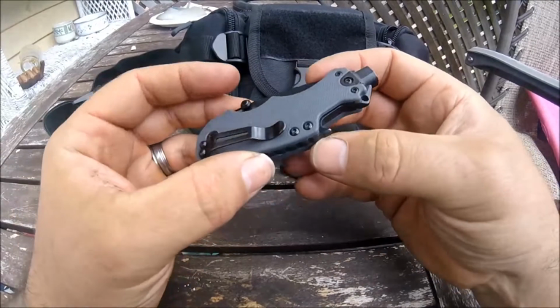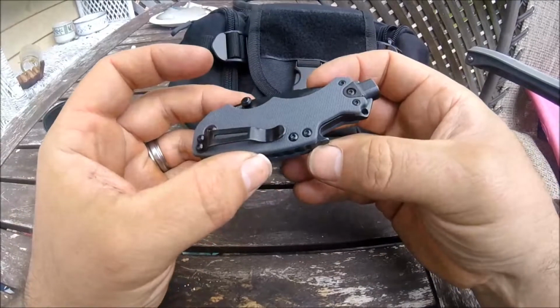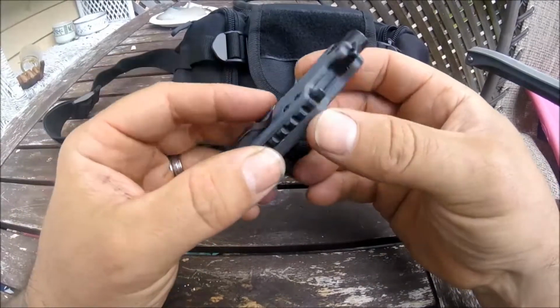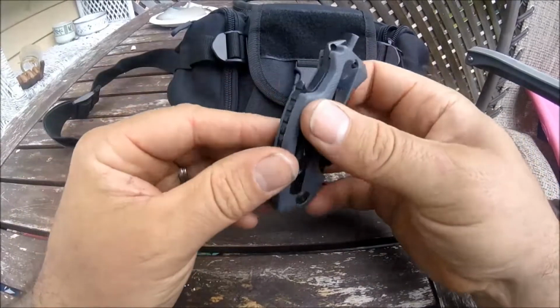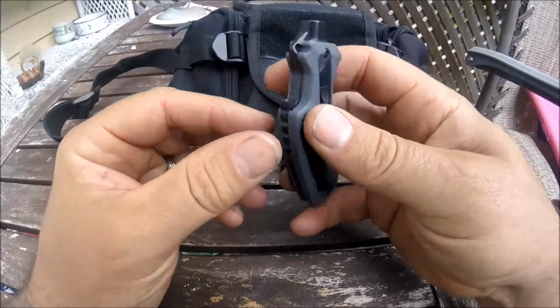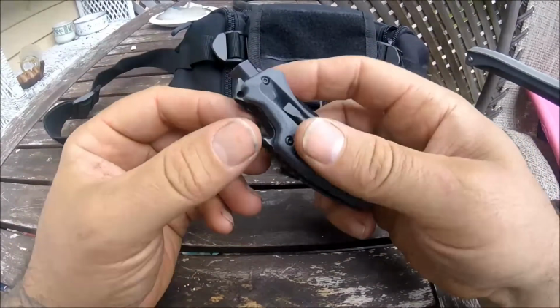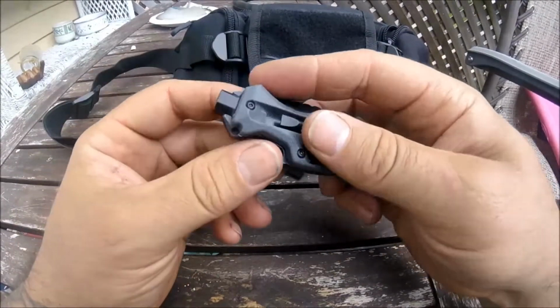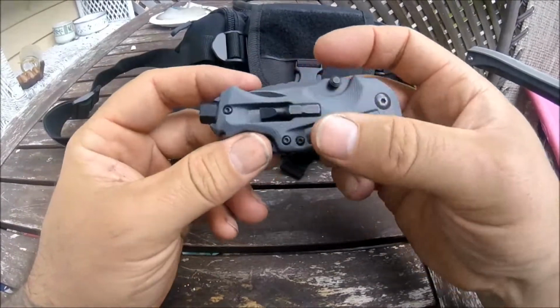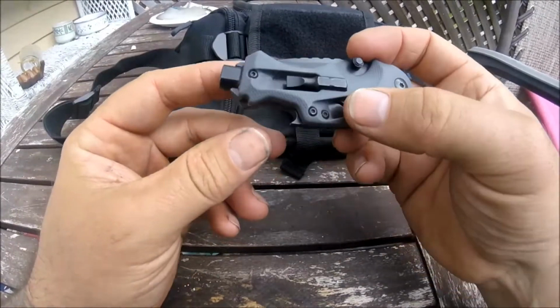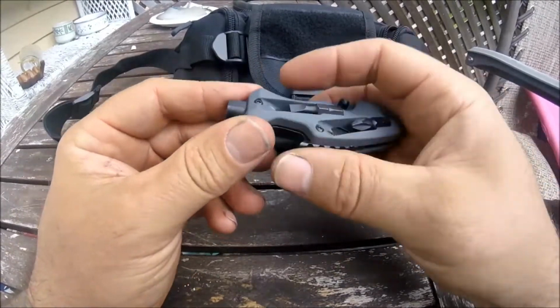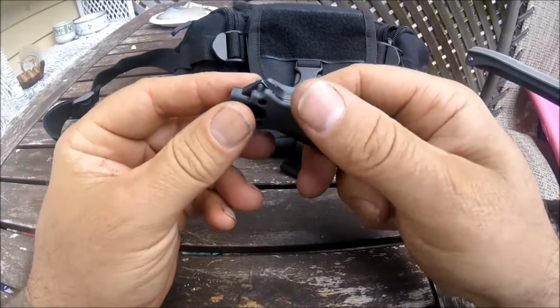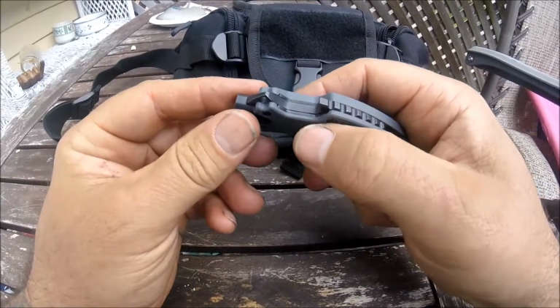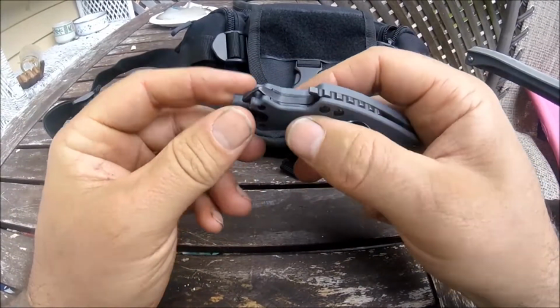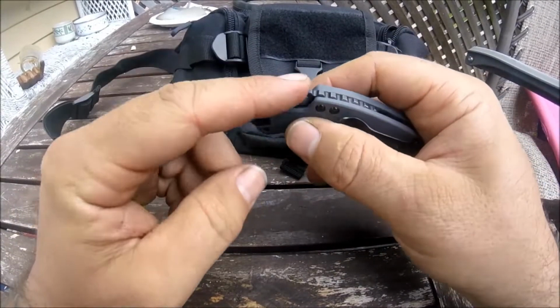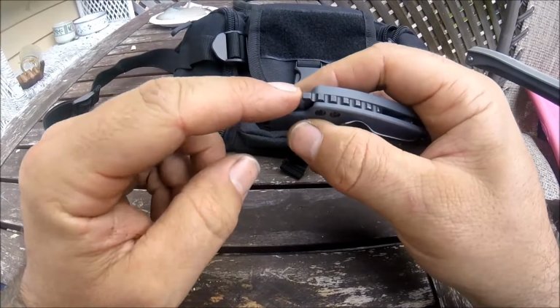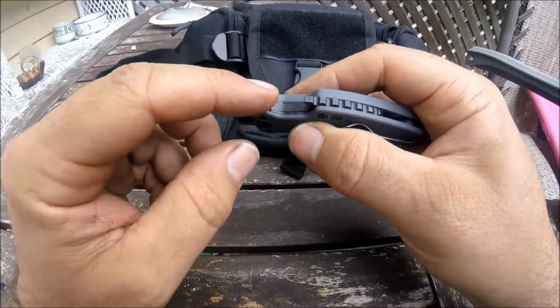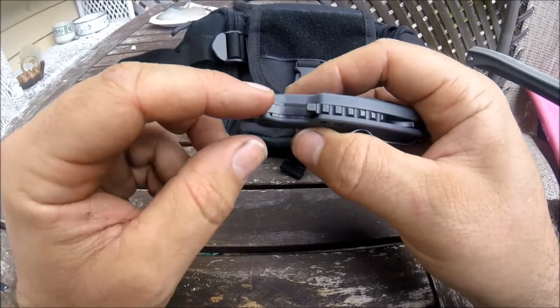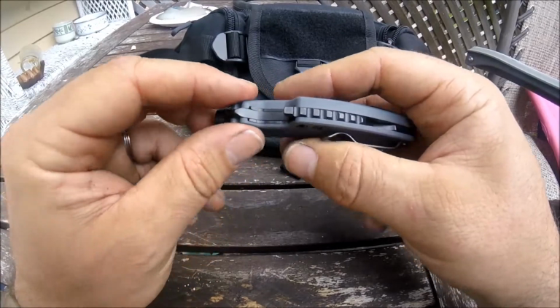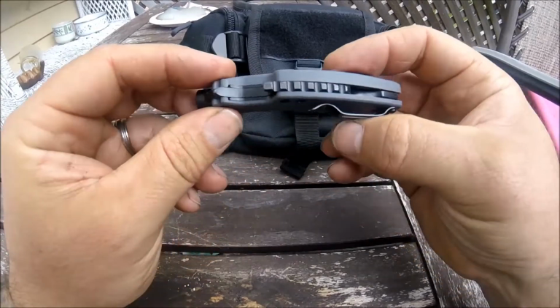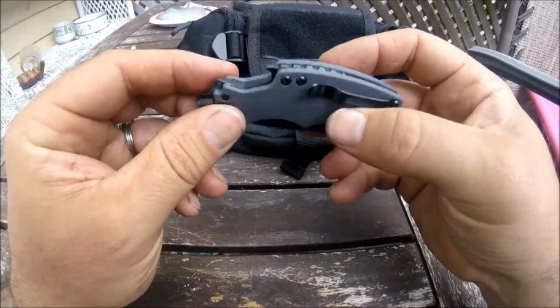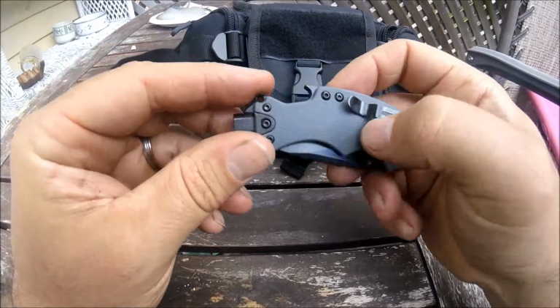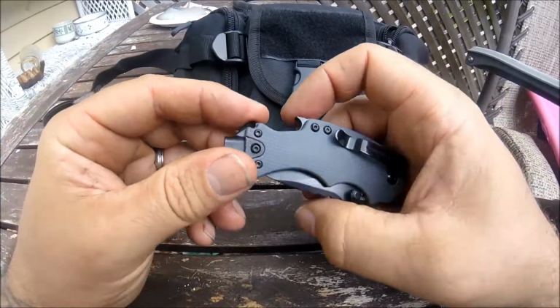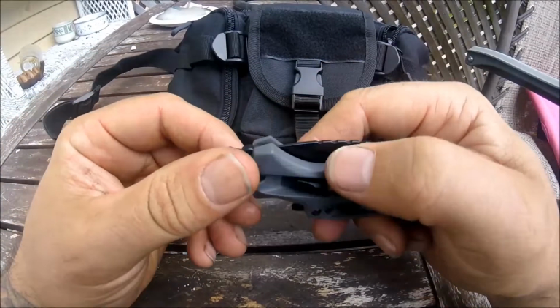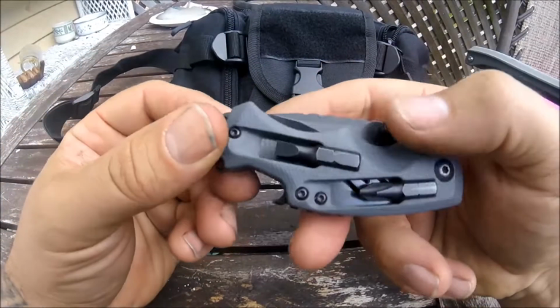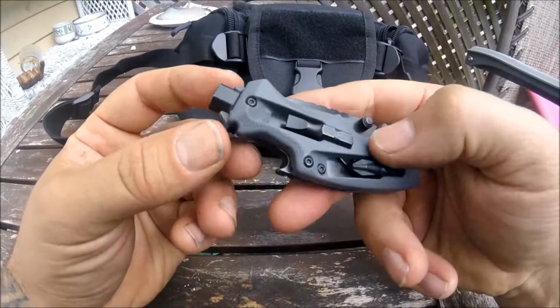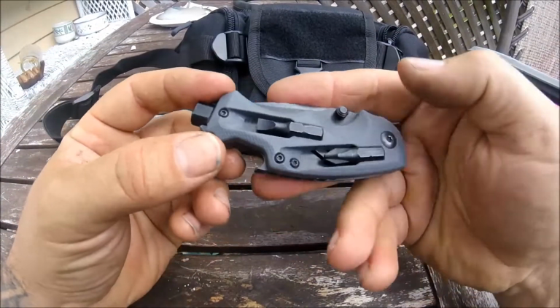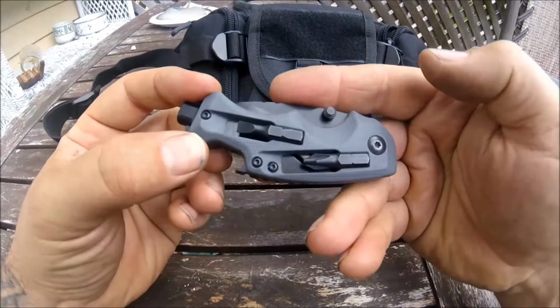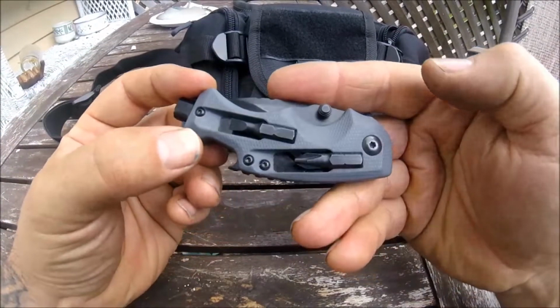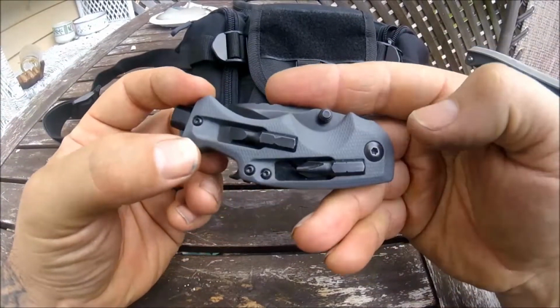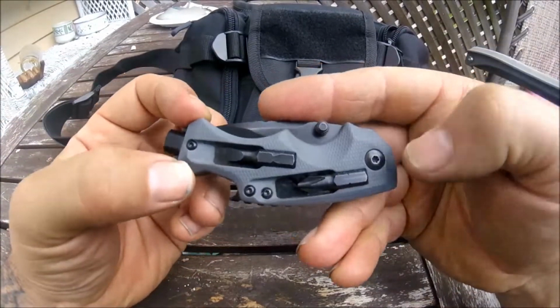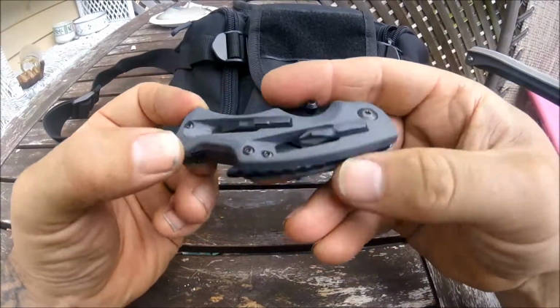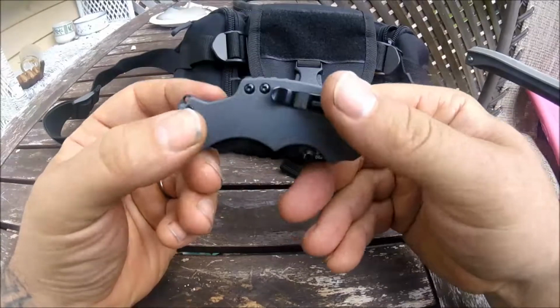This also features a bottle opener, which is very robust. Works great and is very convenient to have.